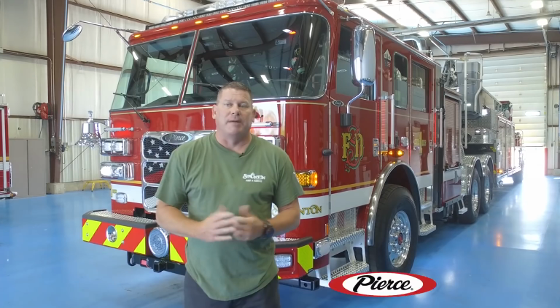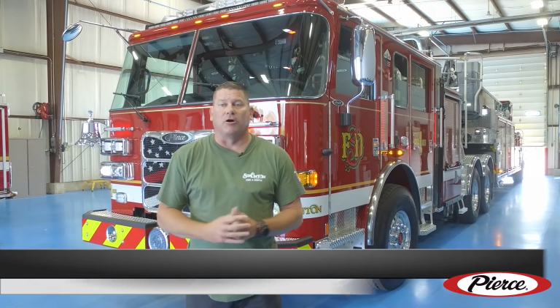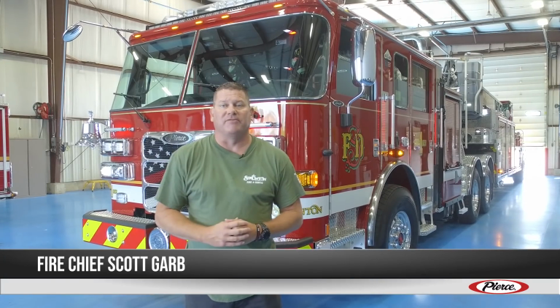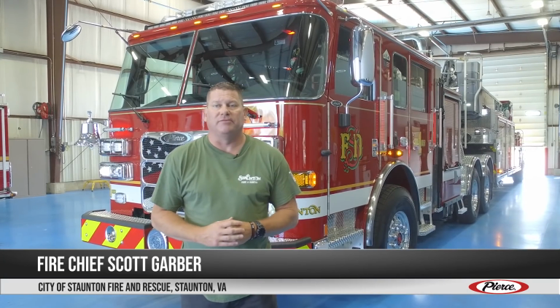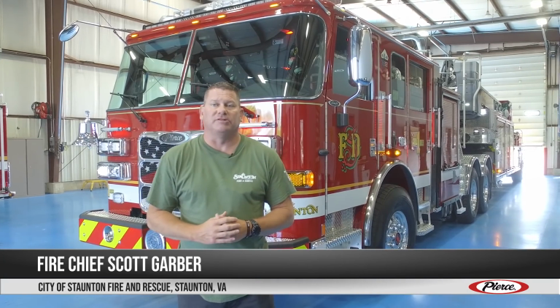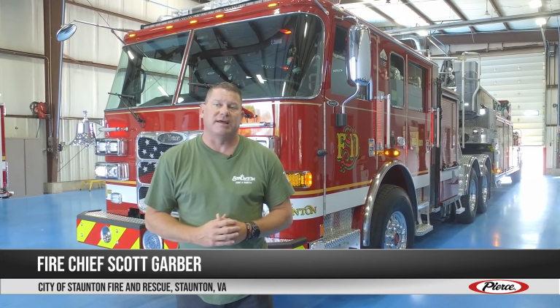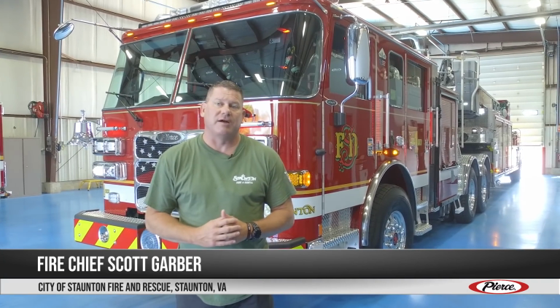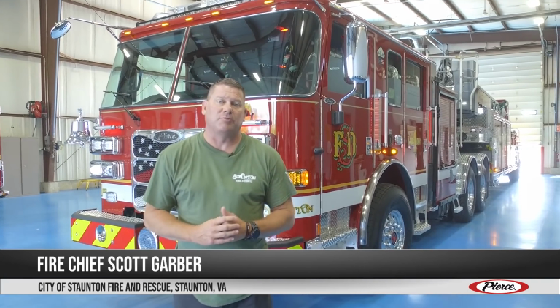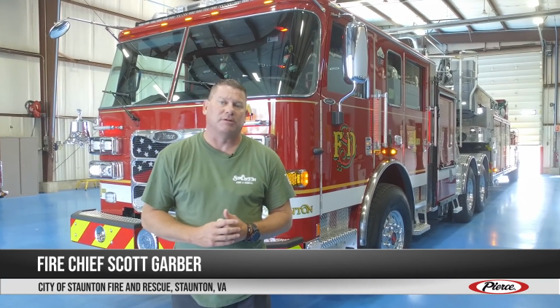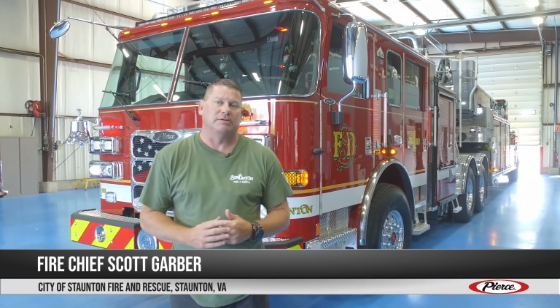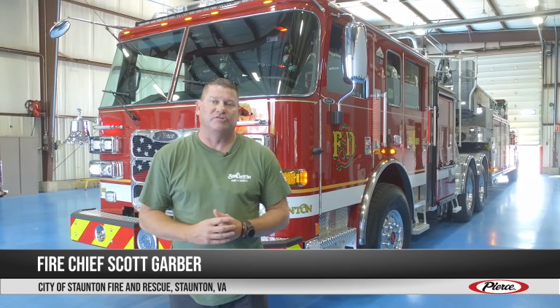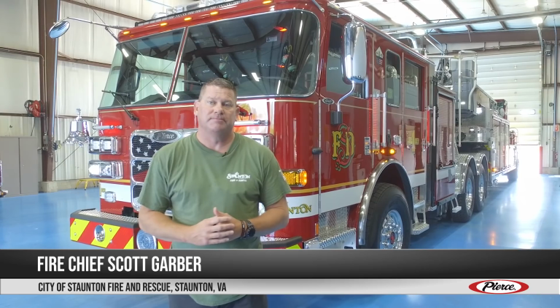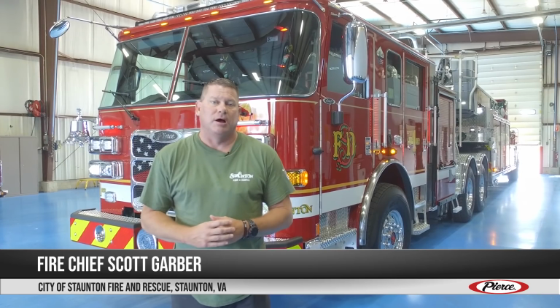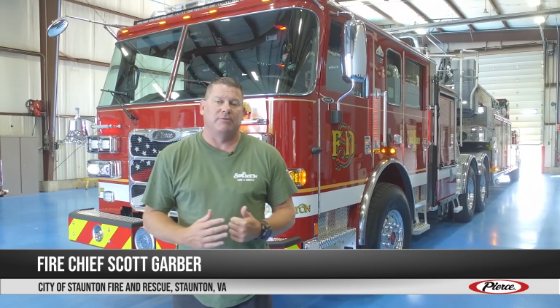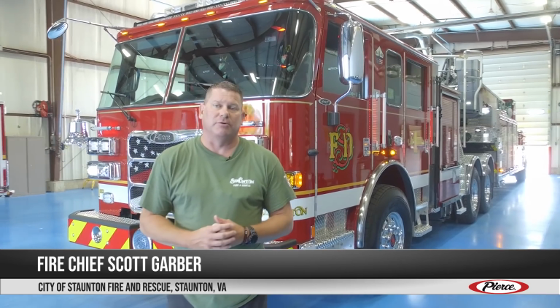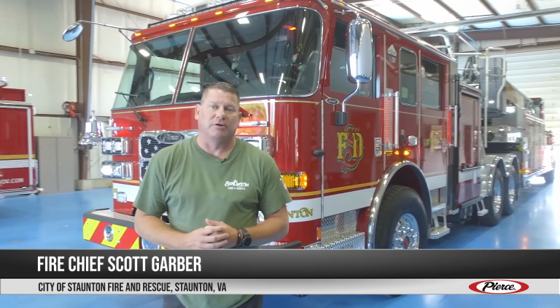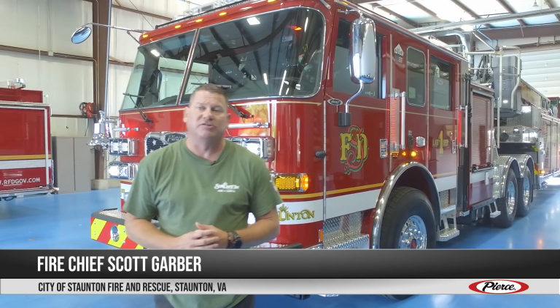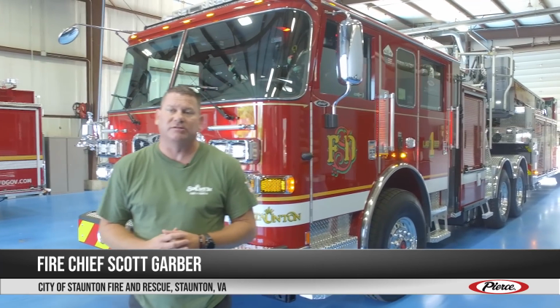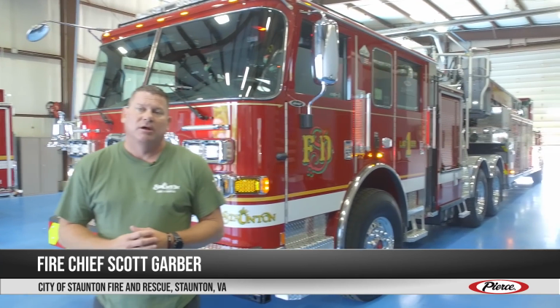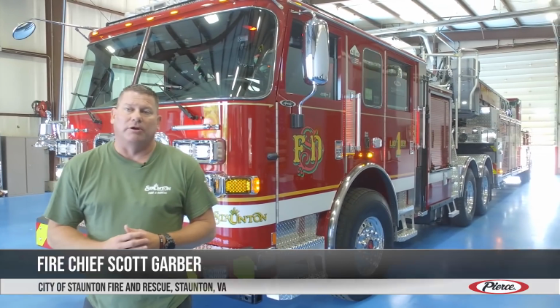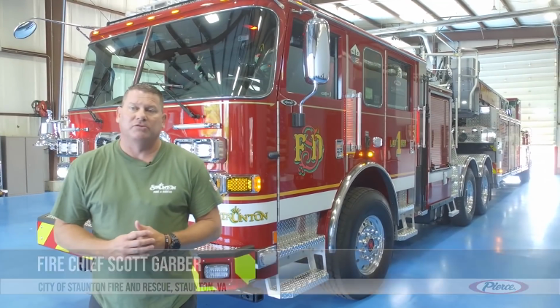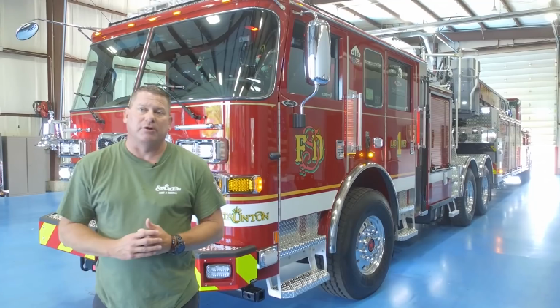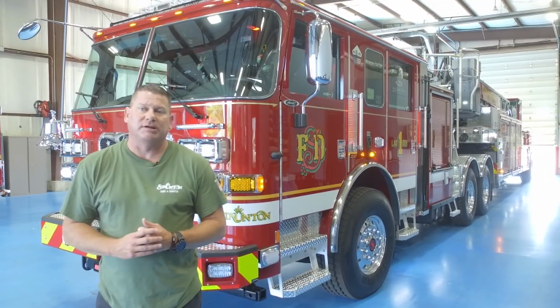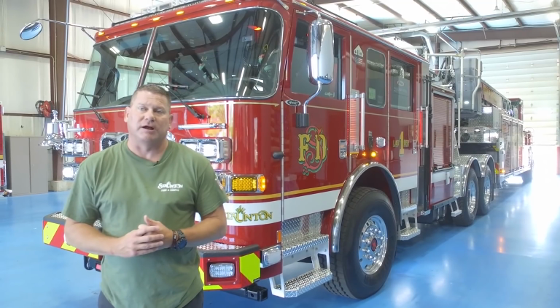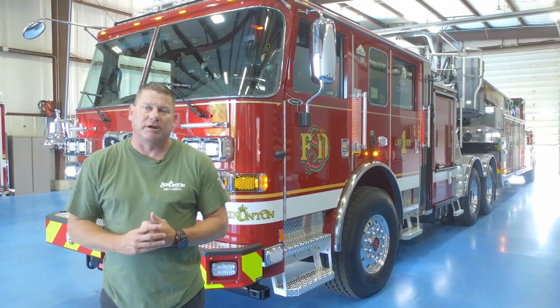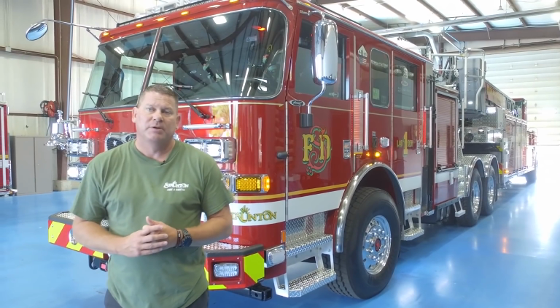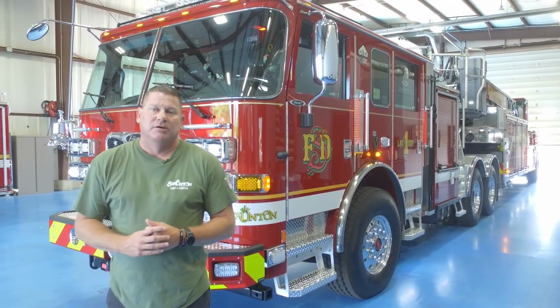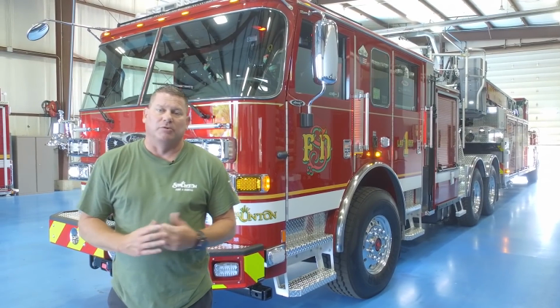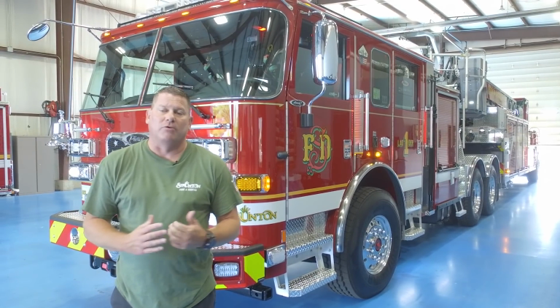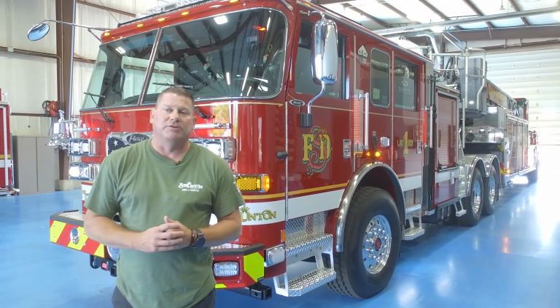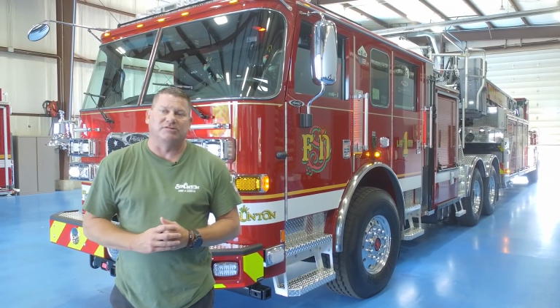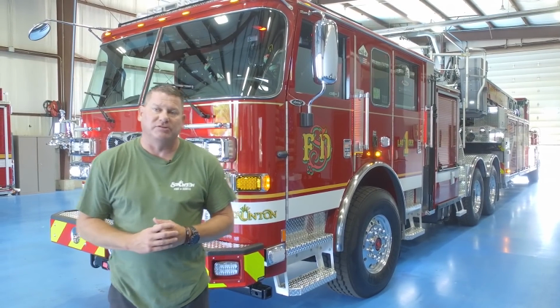I'm Scott Garber. I'm the Fire Chief for the City of Stanton Fire and Rescue Department located in Virginia. Today we're here doing a final inspection on our 2020 Aero XT tractor-drawn aerial. We'll walk around and take a look at some of the features.